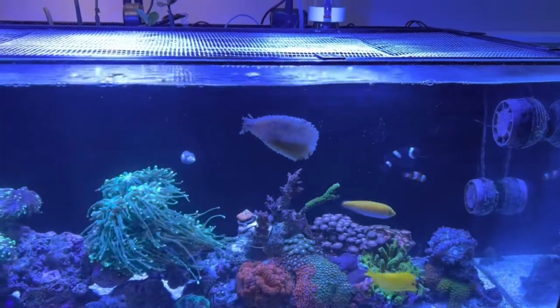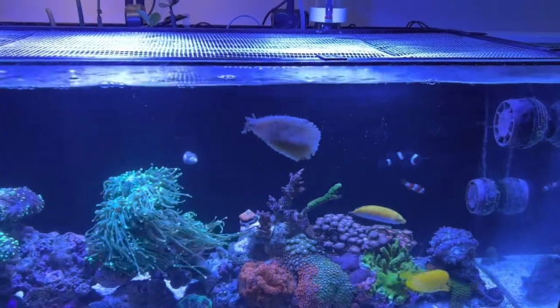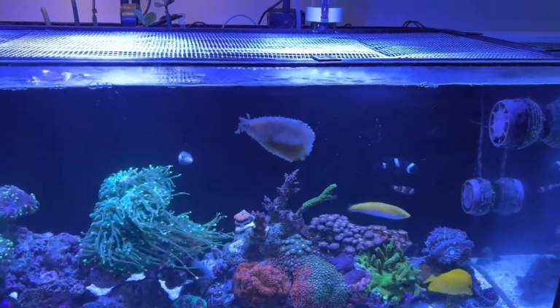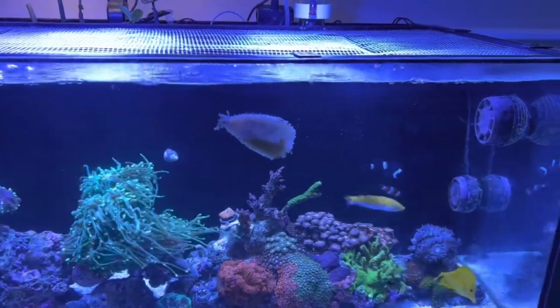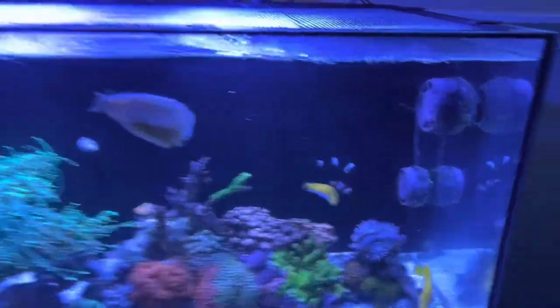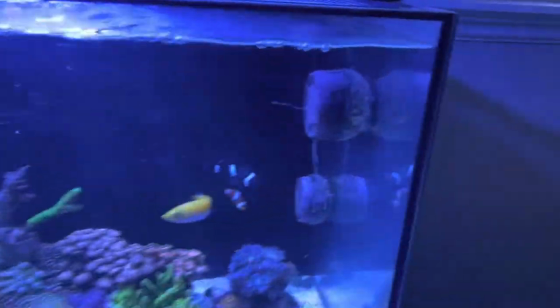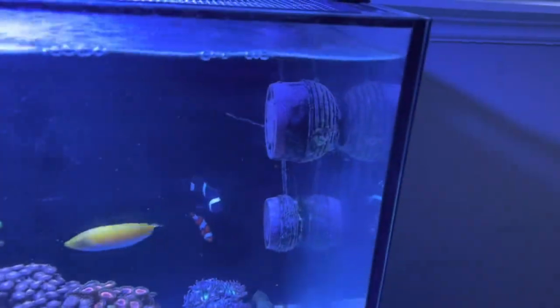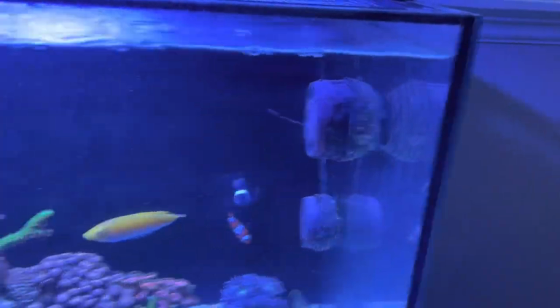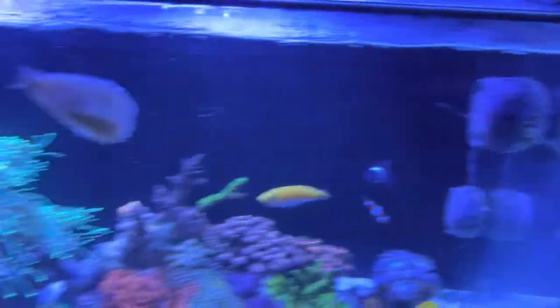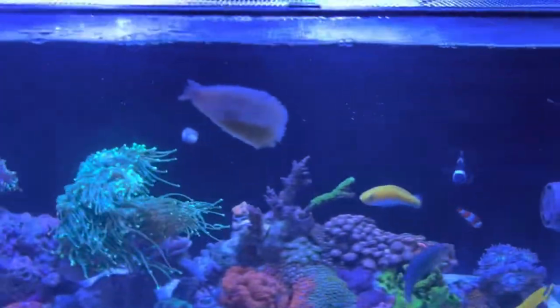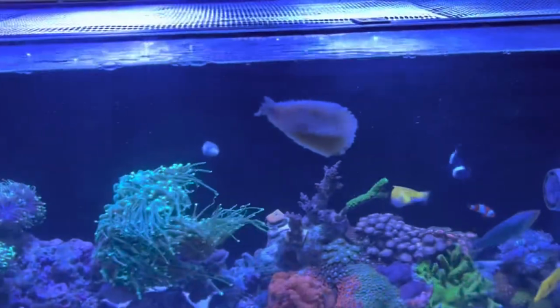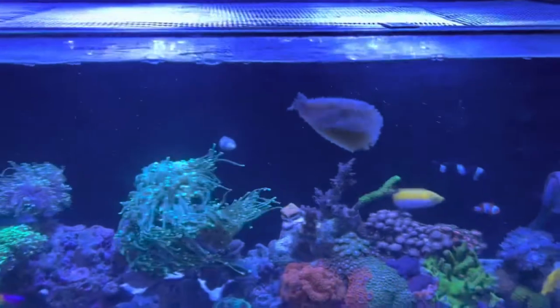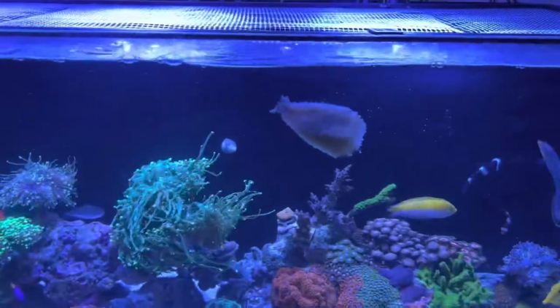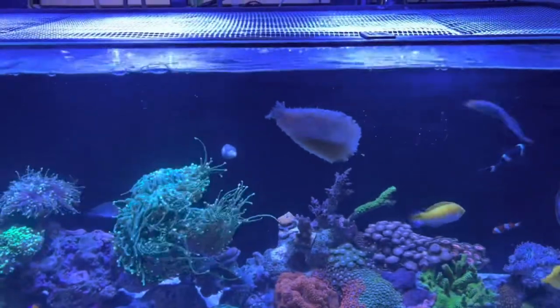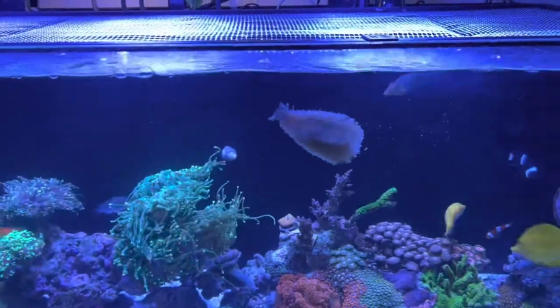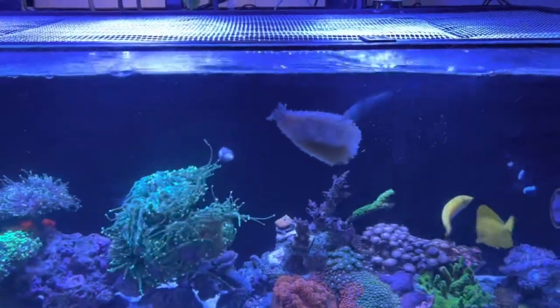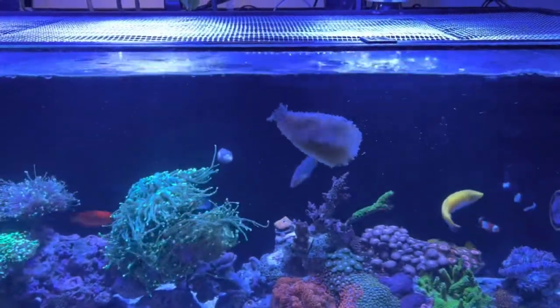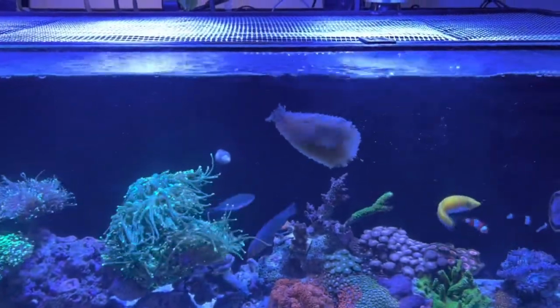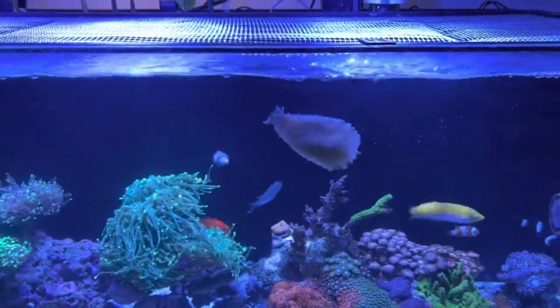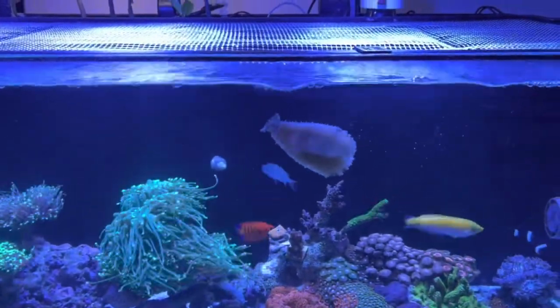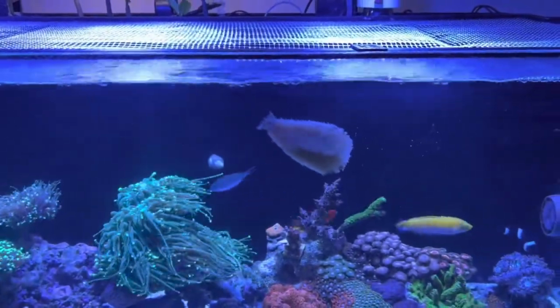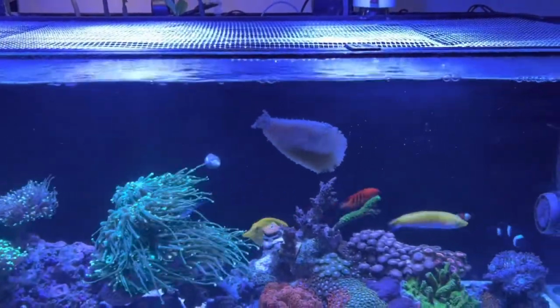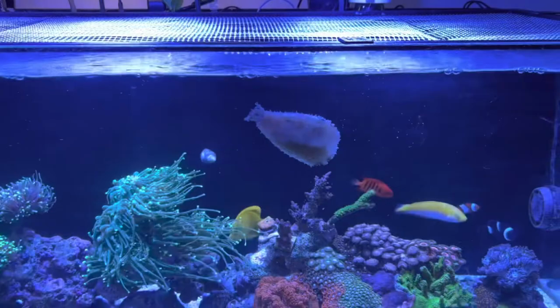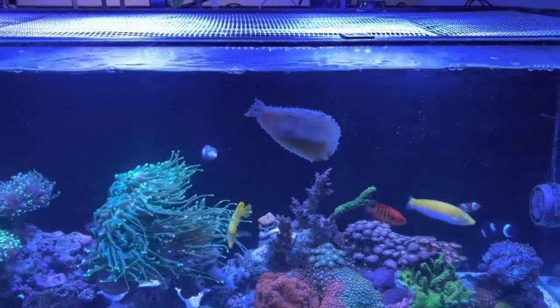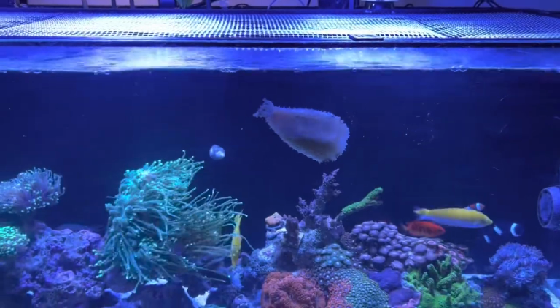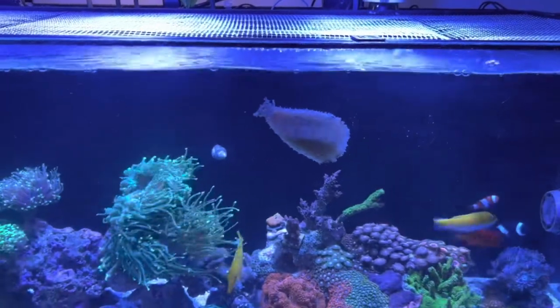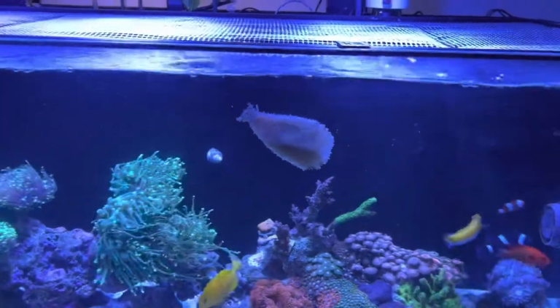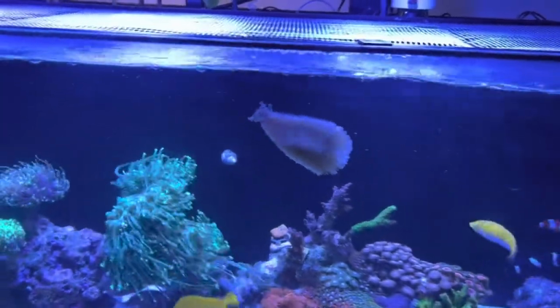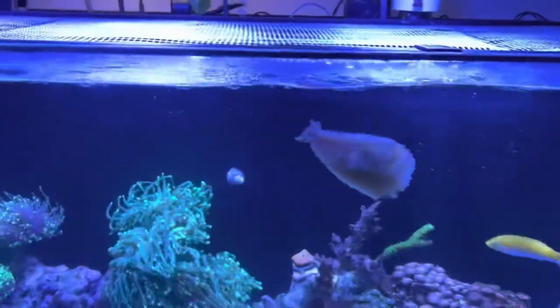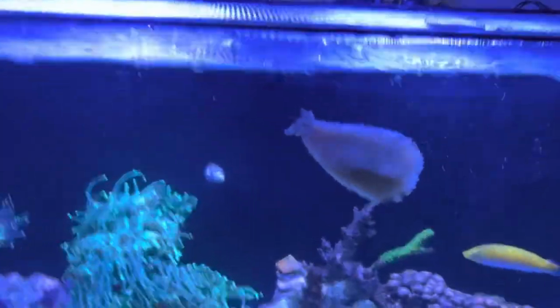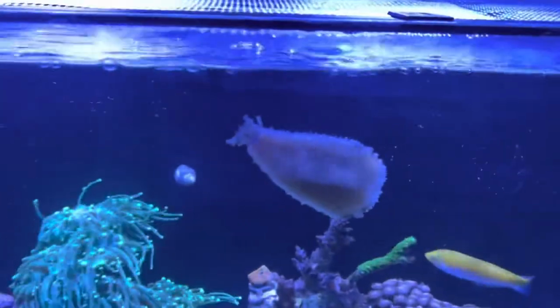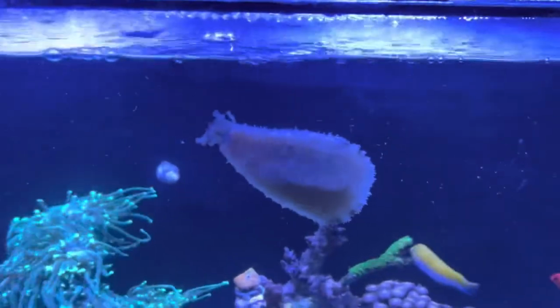He did his job, so he's definitely gonna have to go around the tank and look for other stuff to keep himself fed for a bit. From there we'll see — I may even take him back to the LFS if they want him. I don't want him to die; he's like a member of the family.